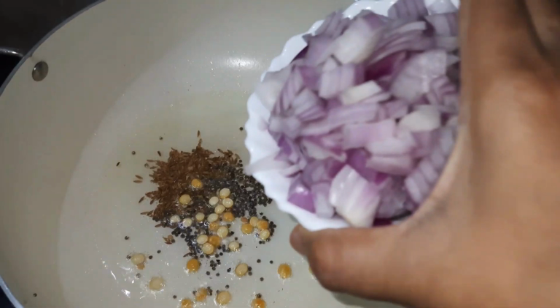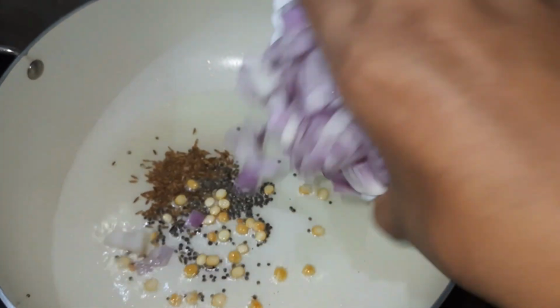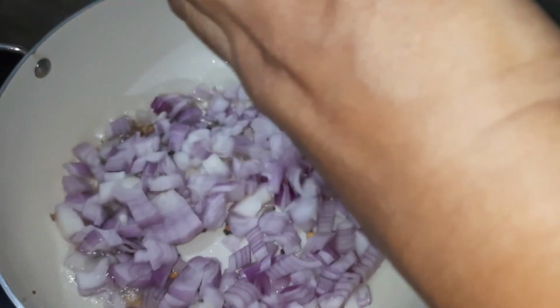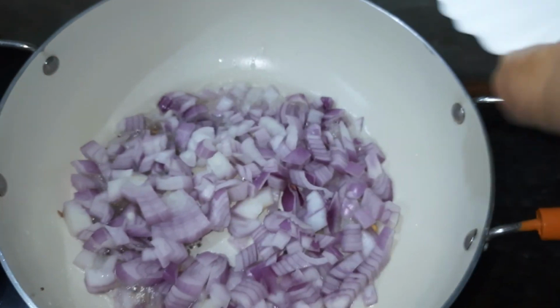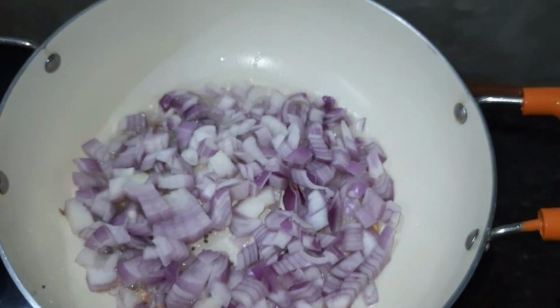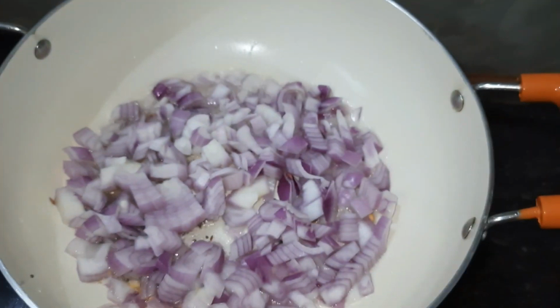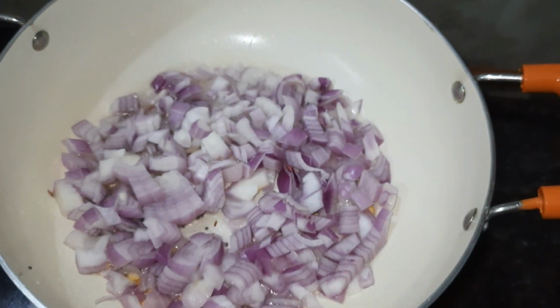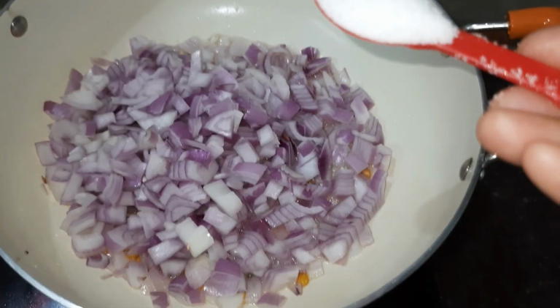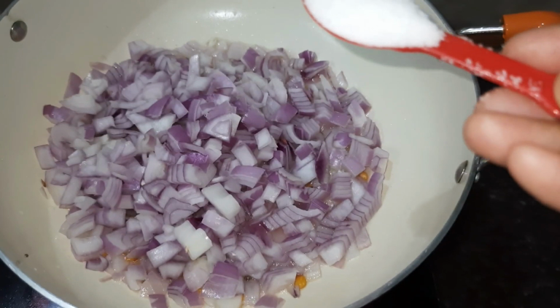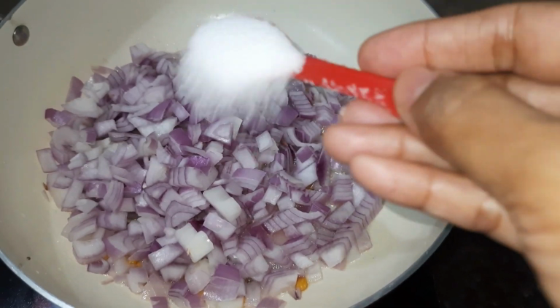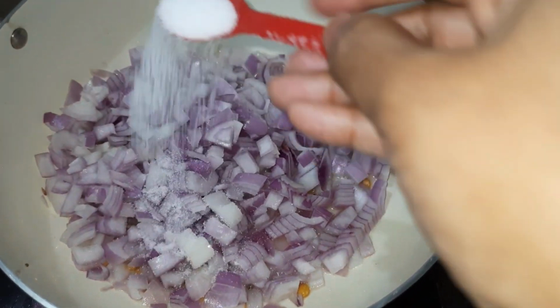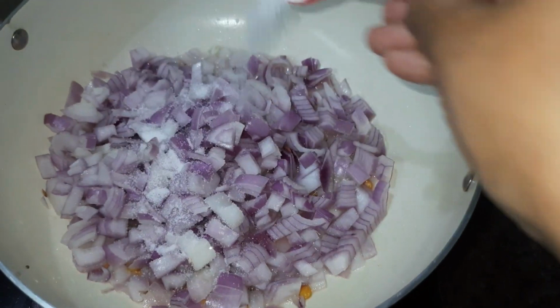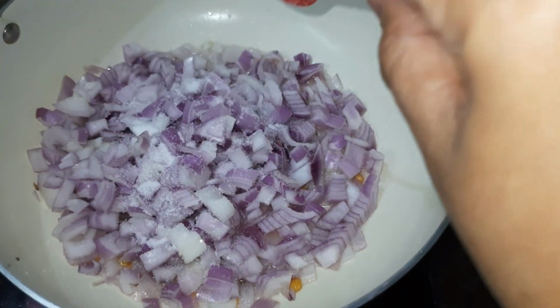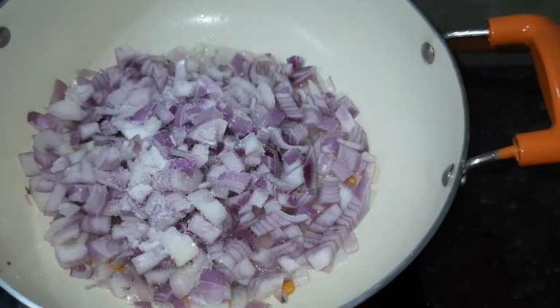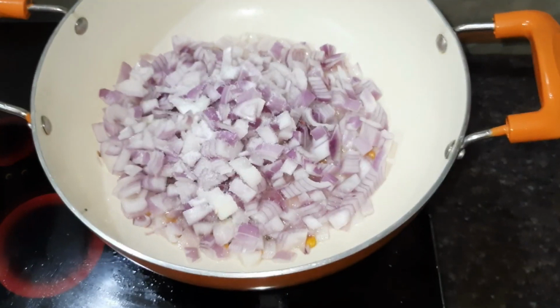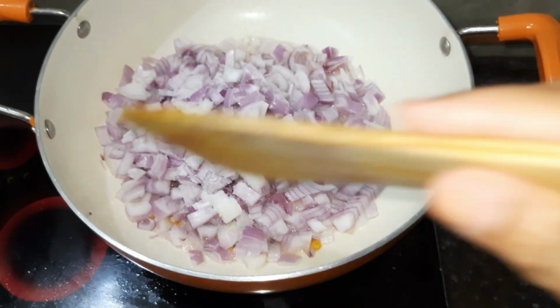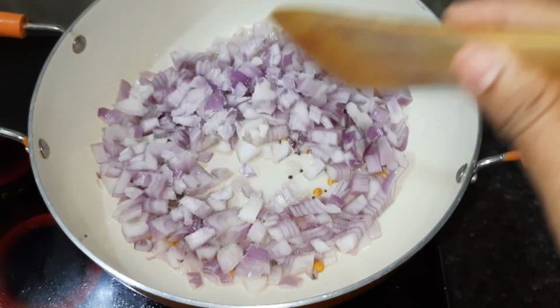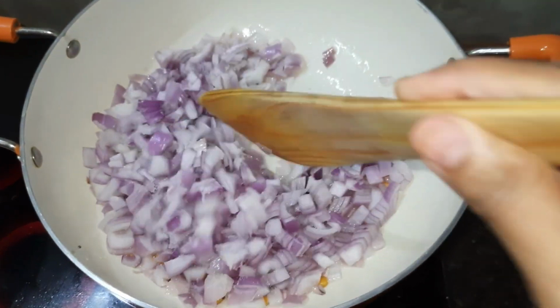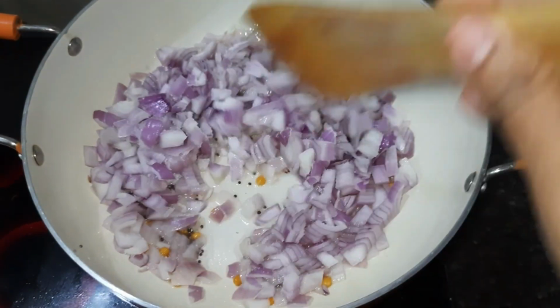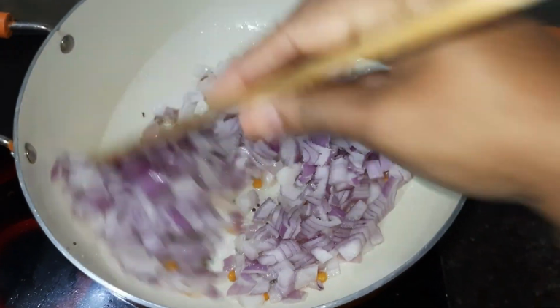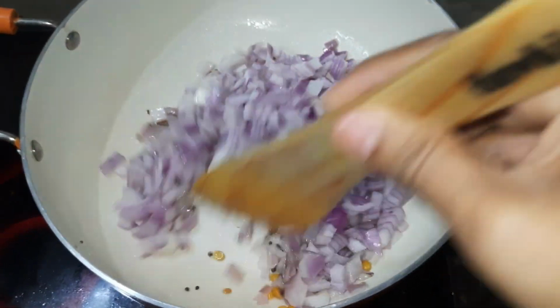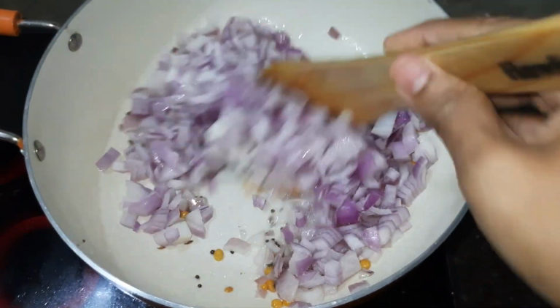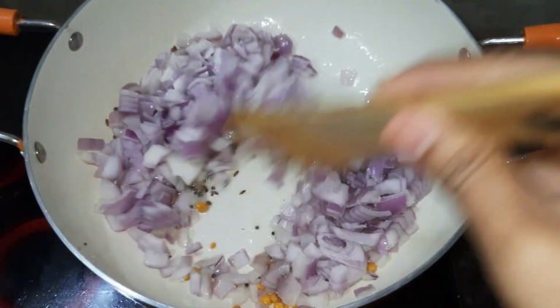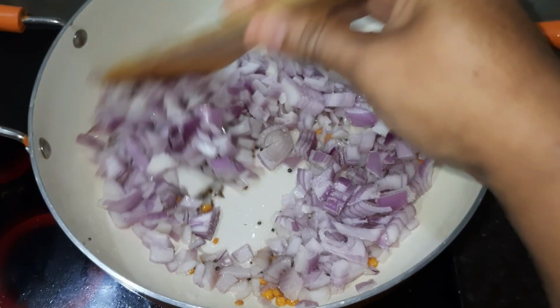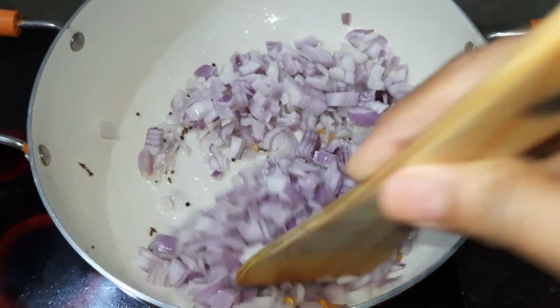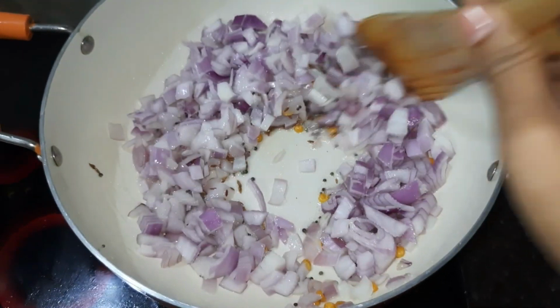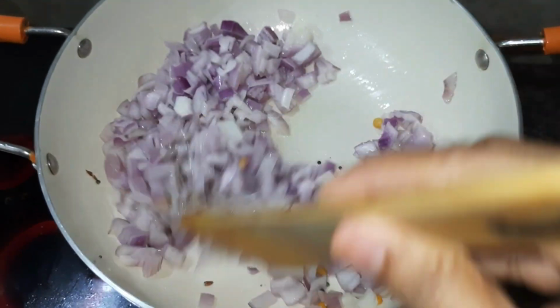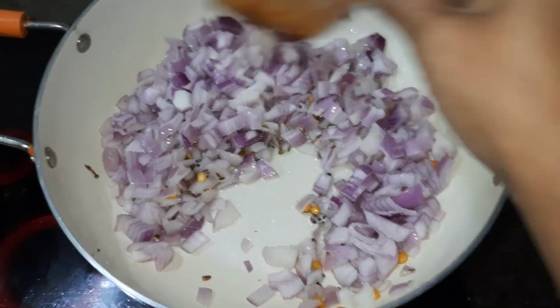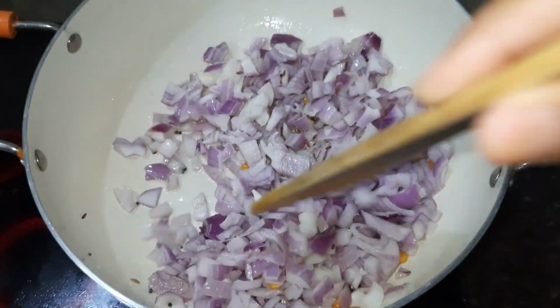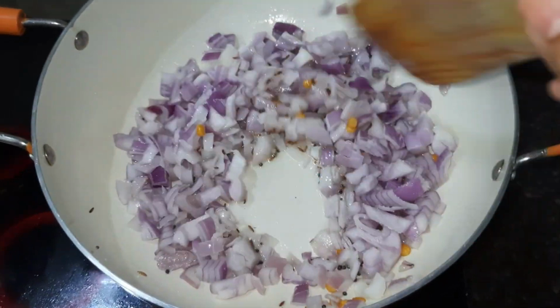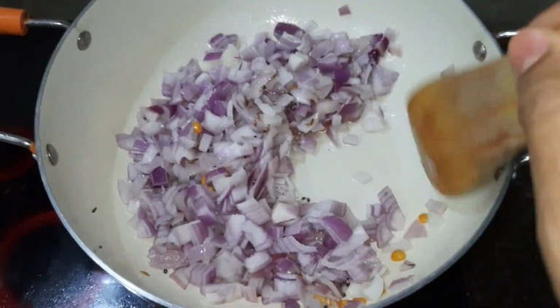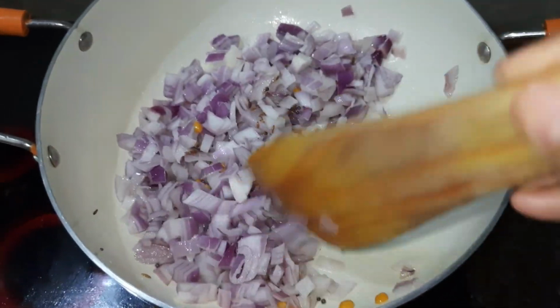2 onions, 1 spoon of it, 1 spoon of salt, 3 soy sauce. I will fry it and fry it.